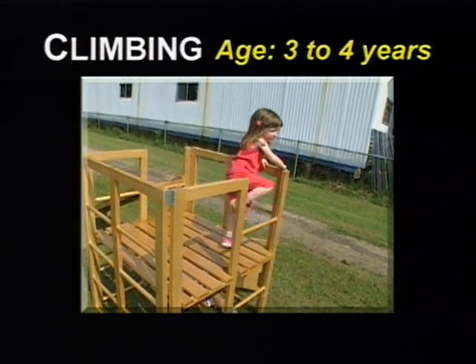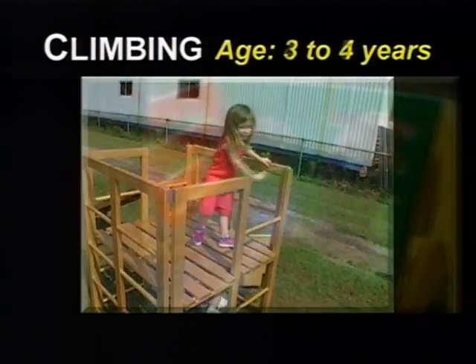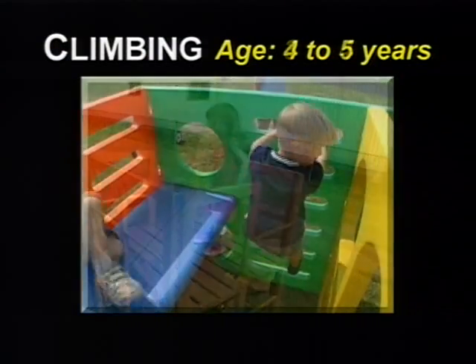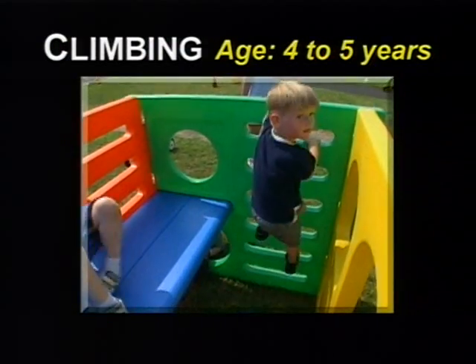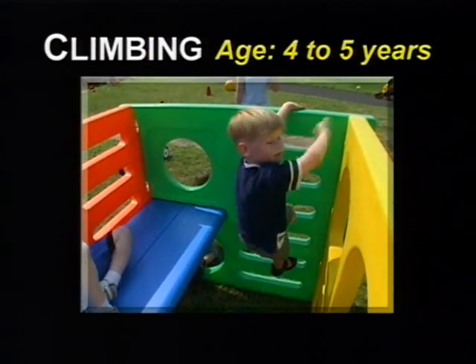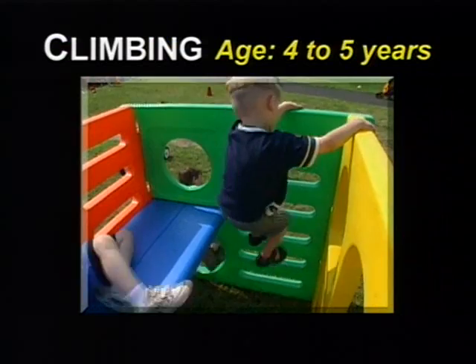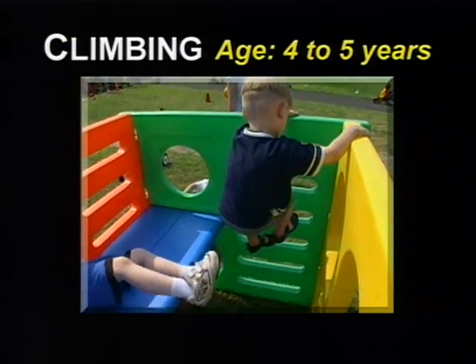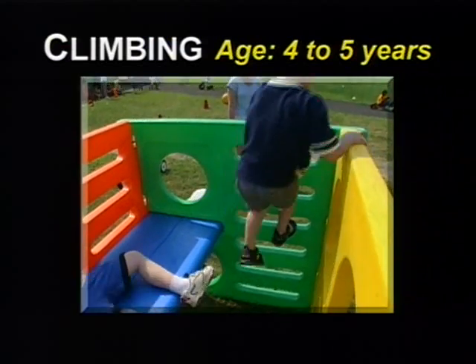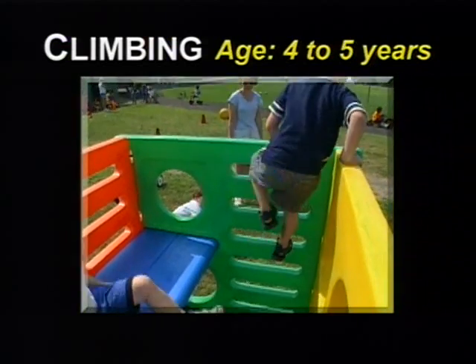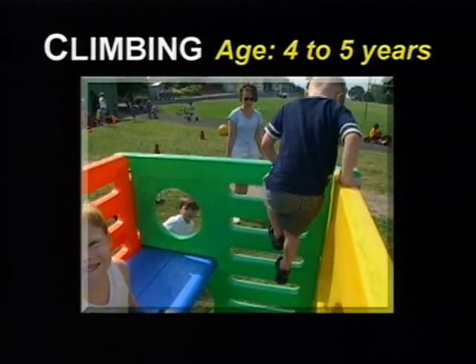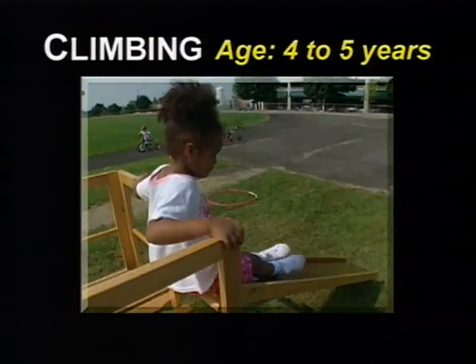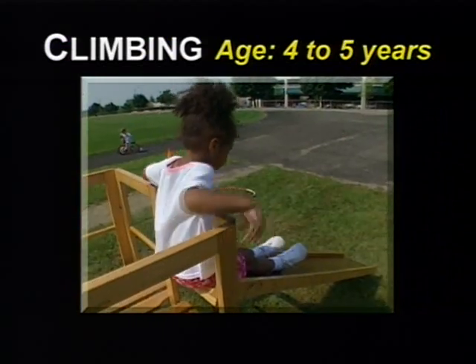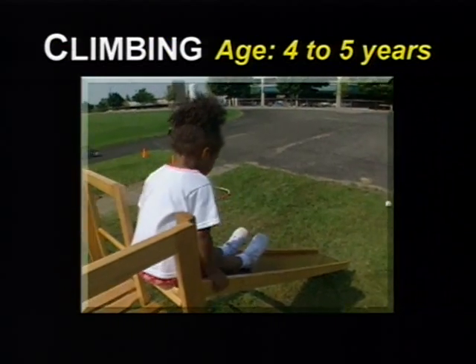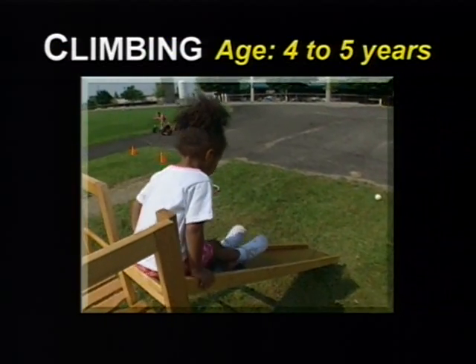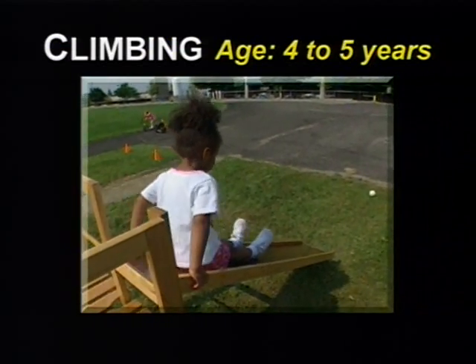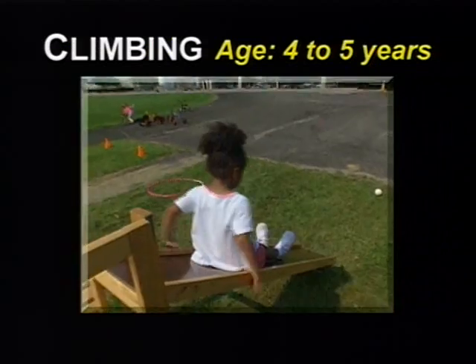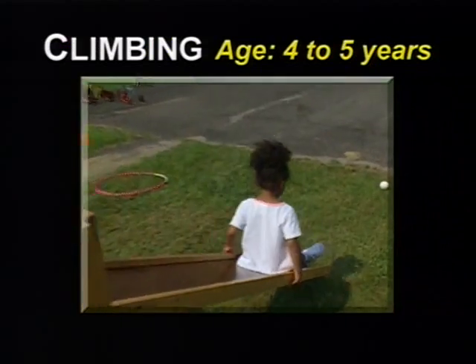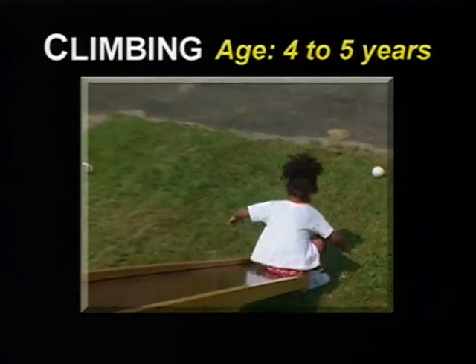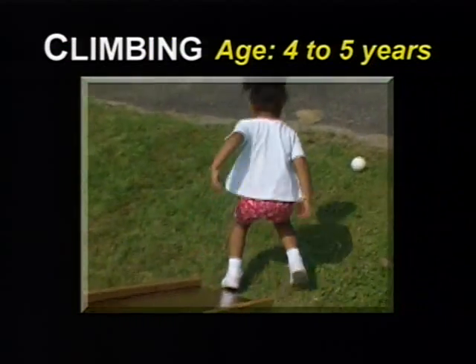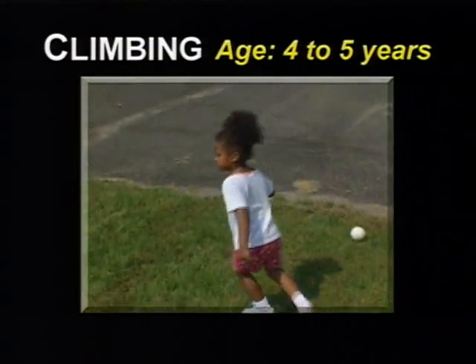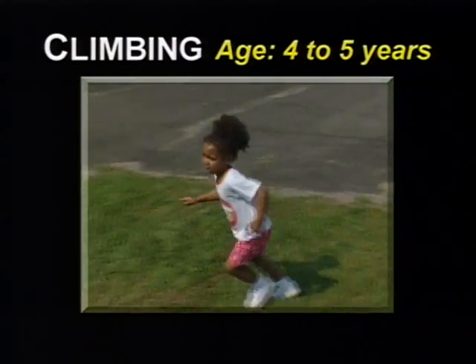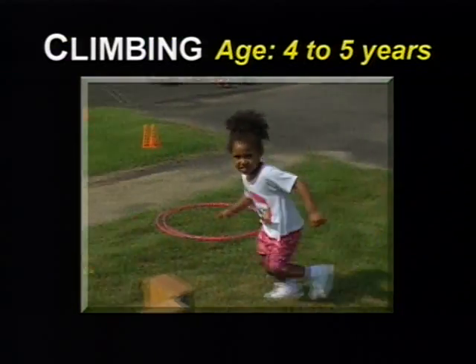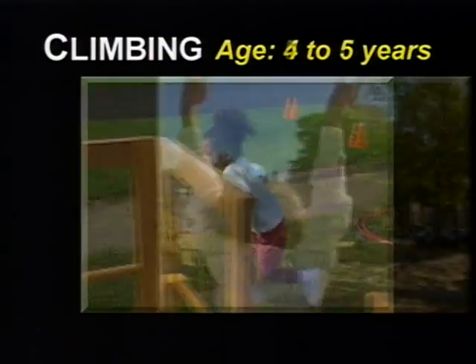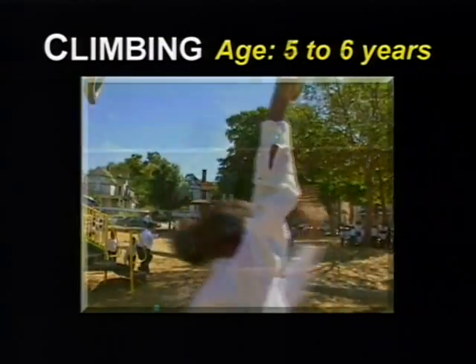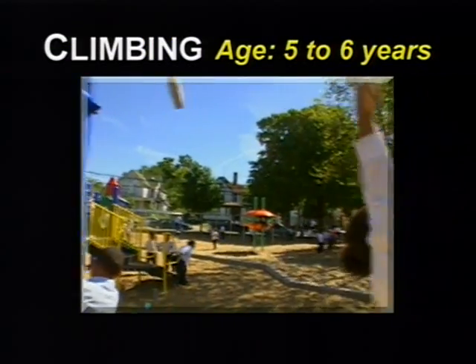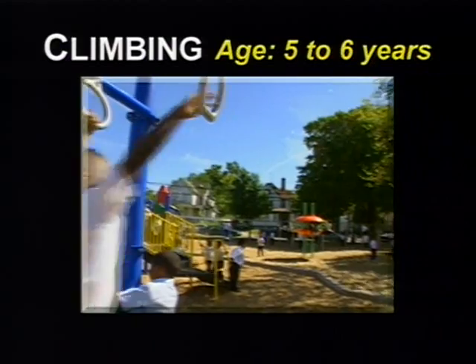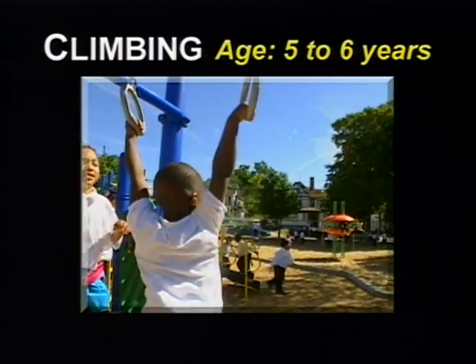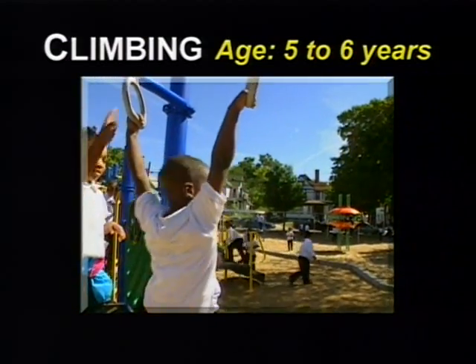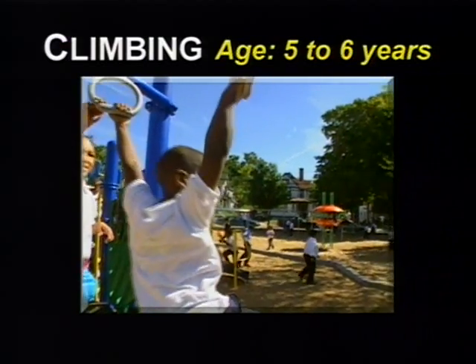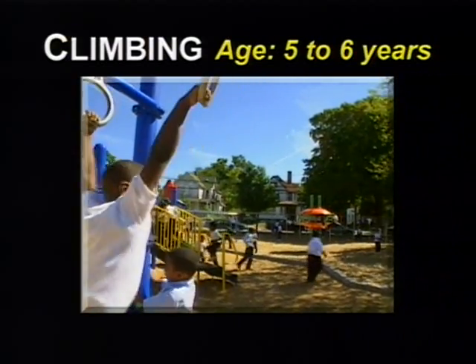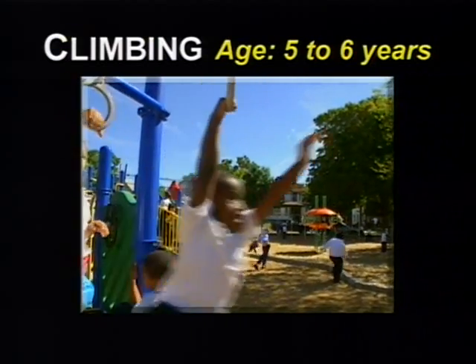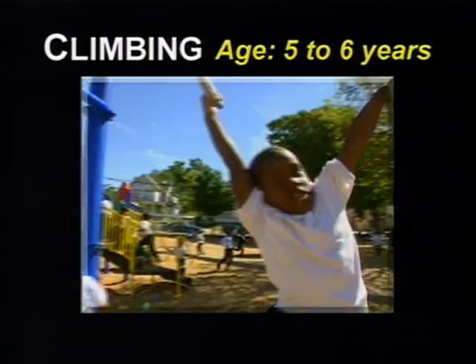At four to five years, the child climbs up and down ladders, jungle gyms, slides, and trees with increased proficiency, greater speed, and agility. At five to six years, the child displays mature climbing in an adult manner.